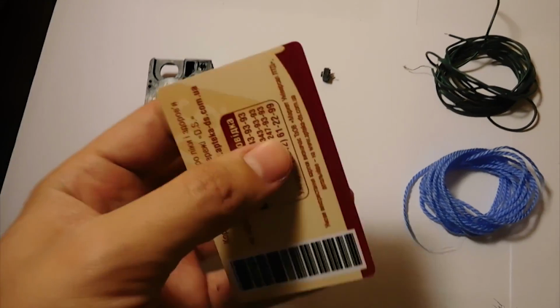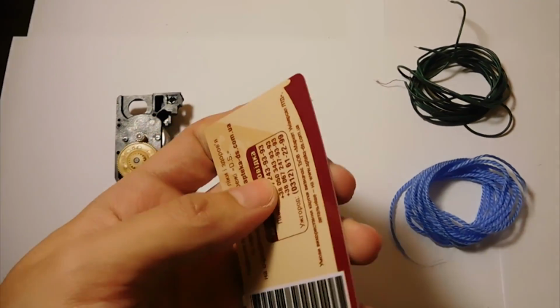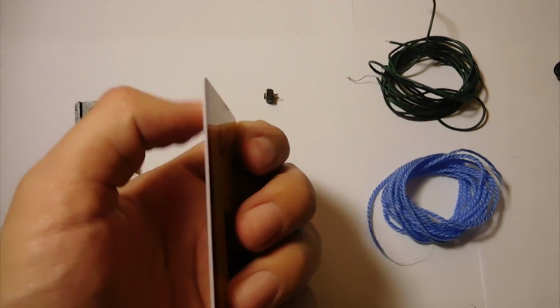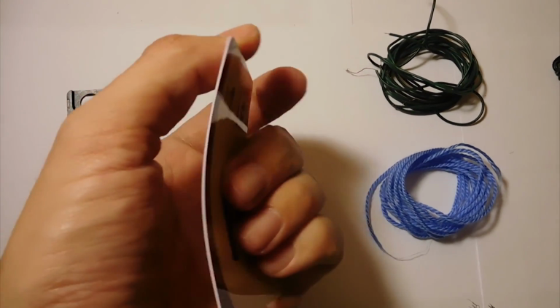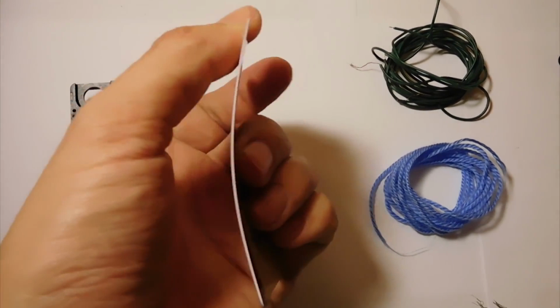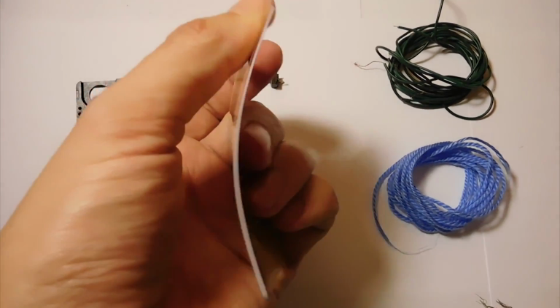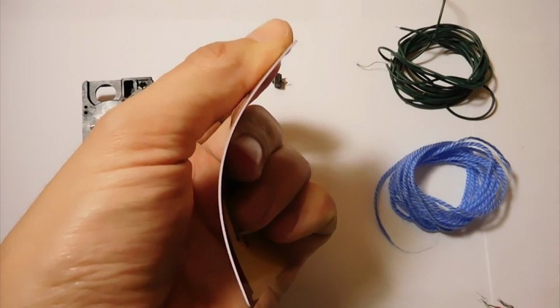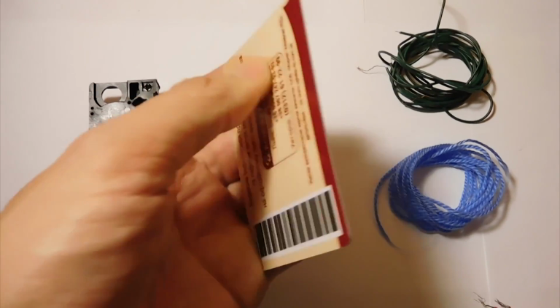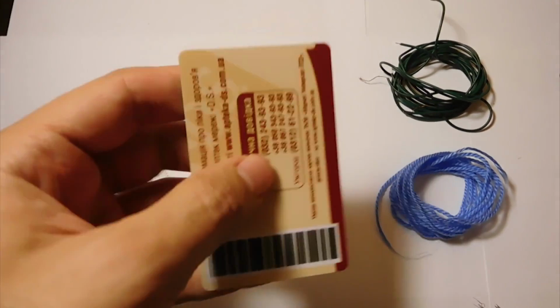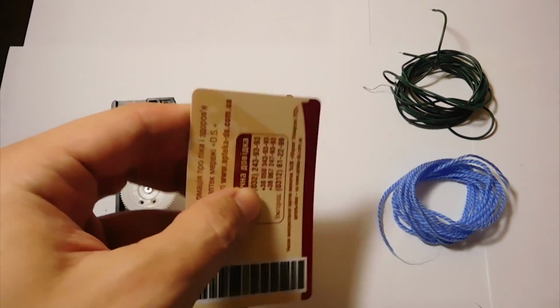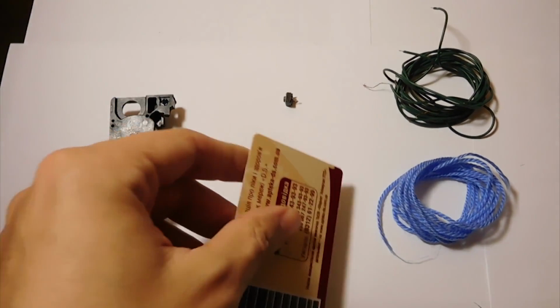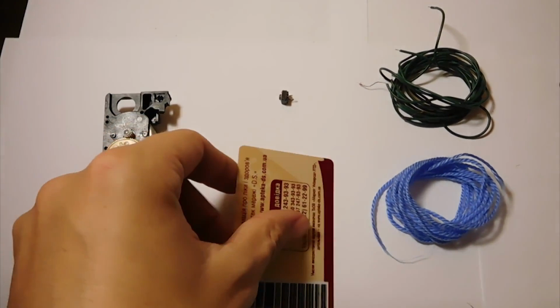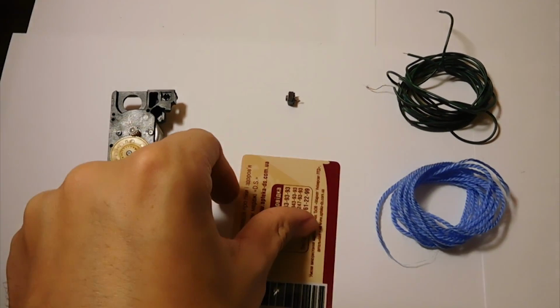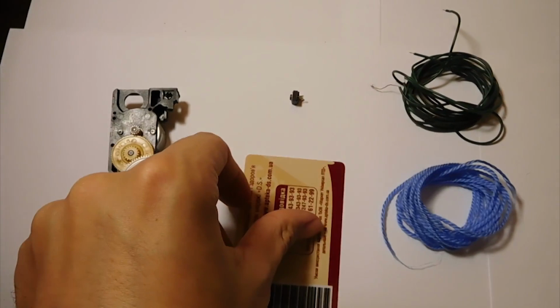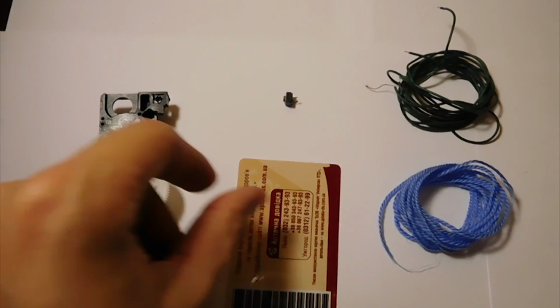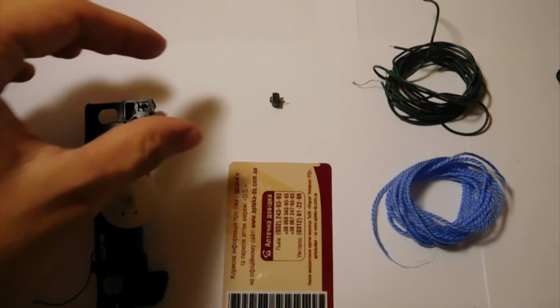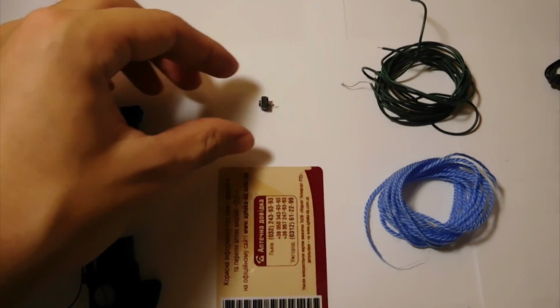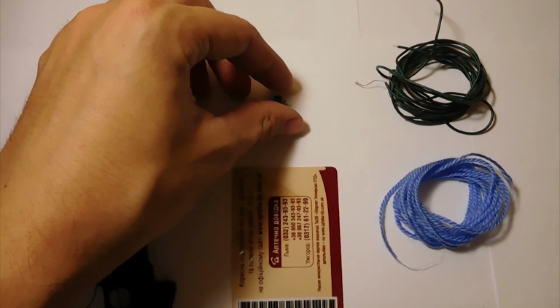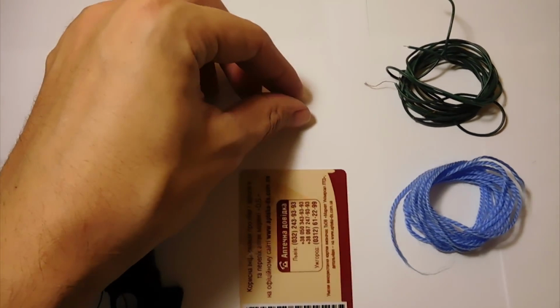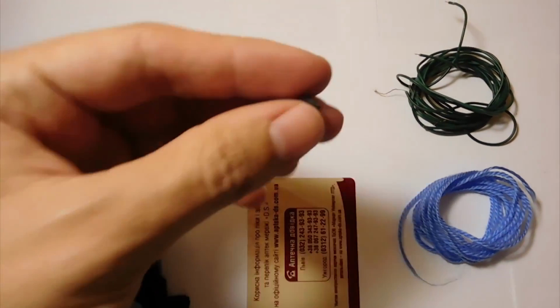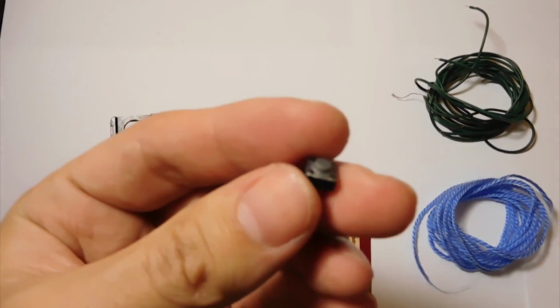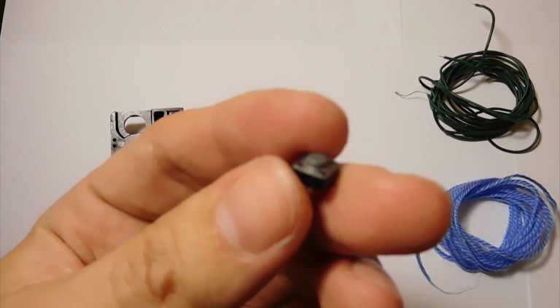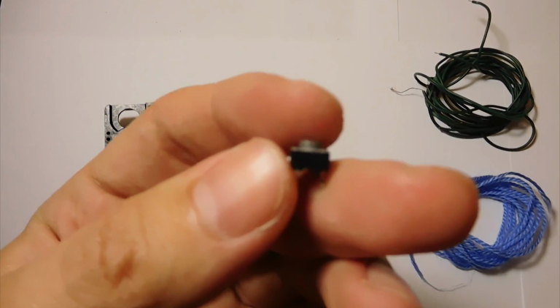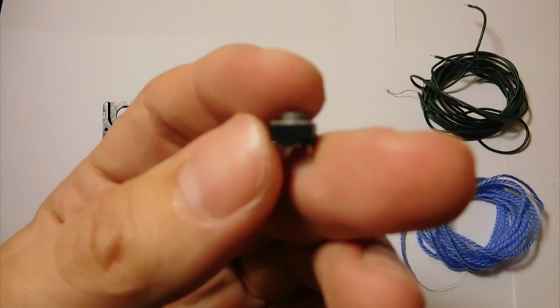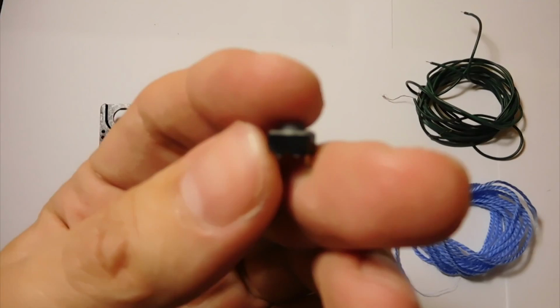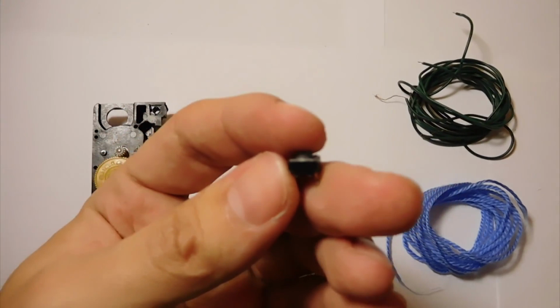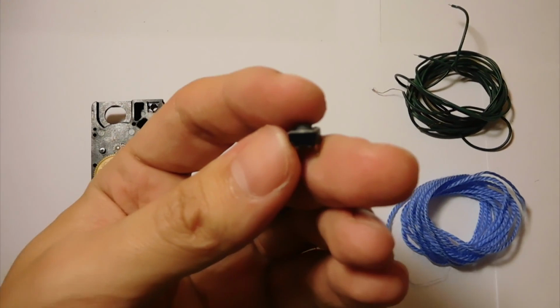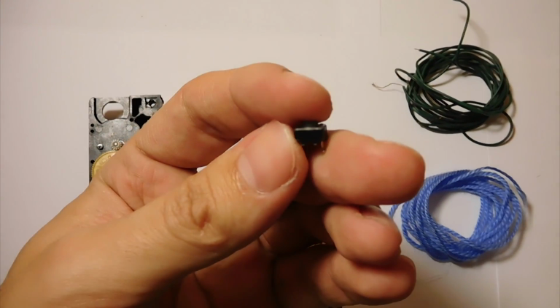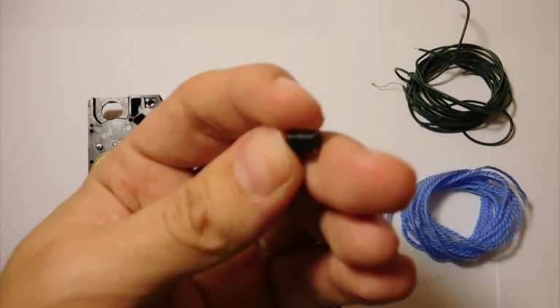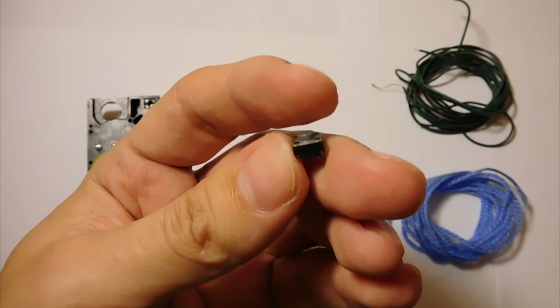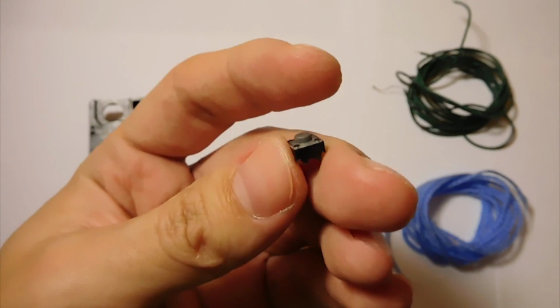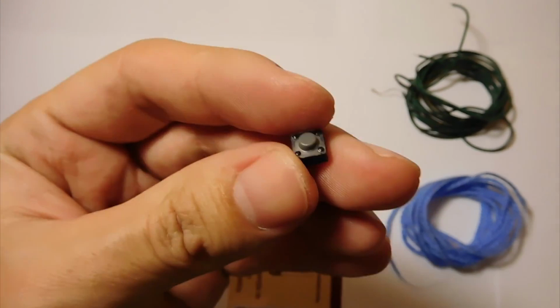Plastic card. A button that looks like this.